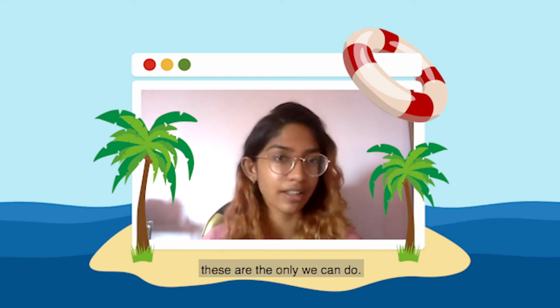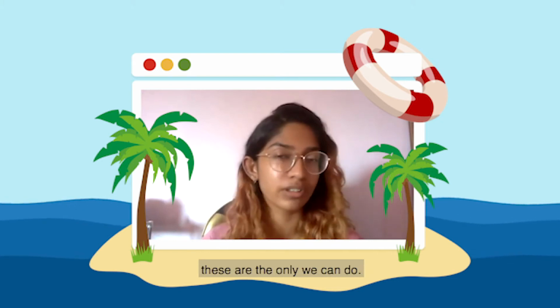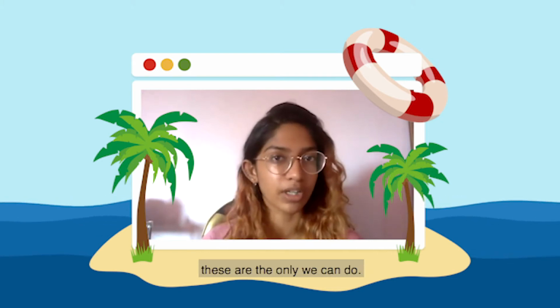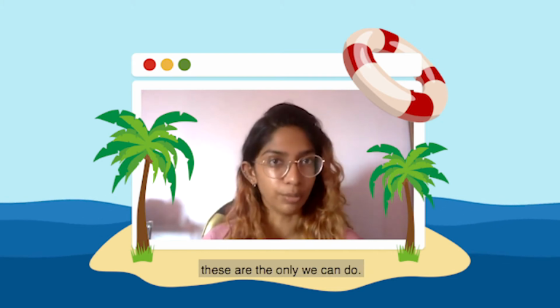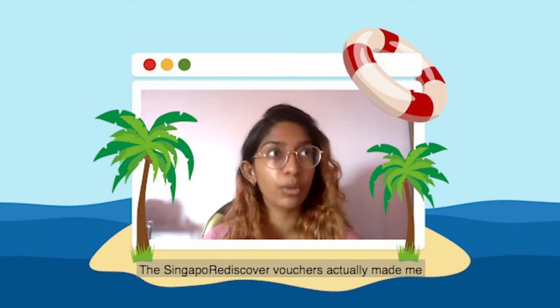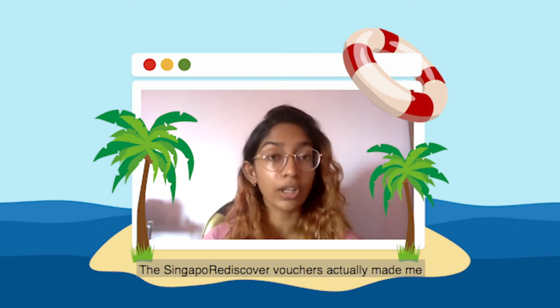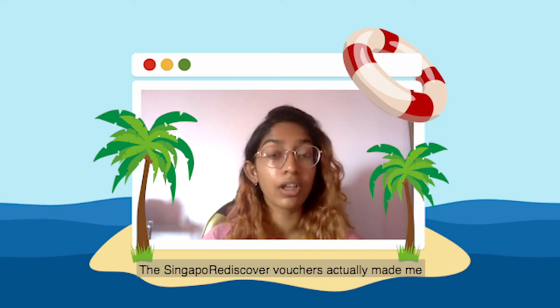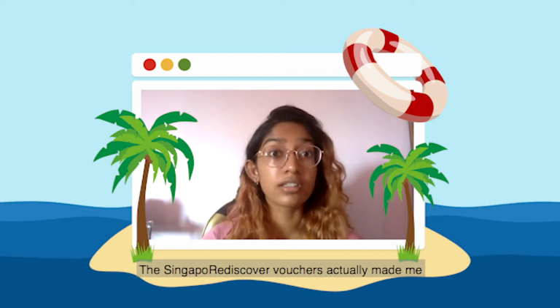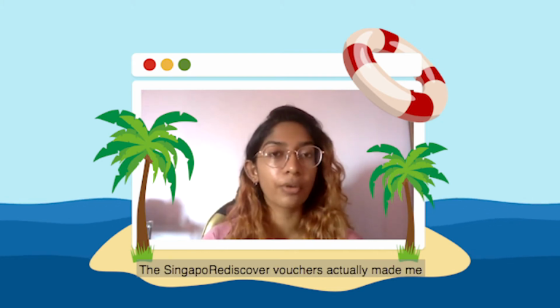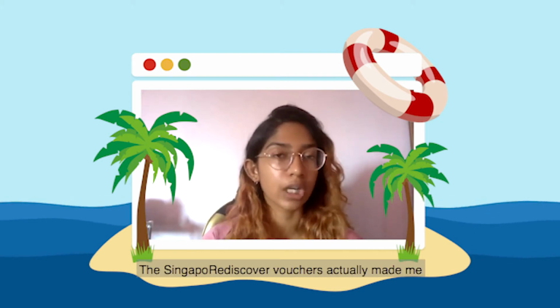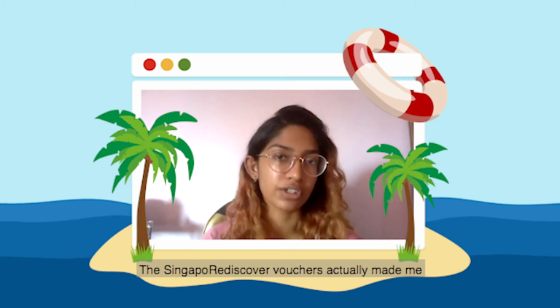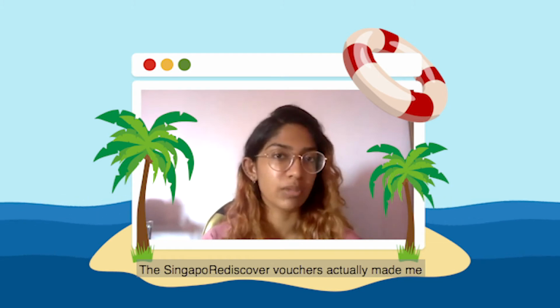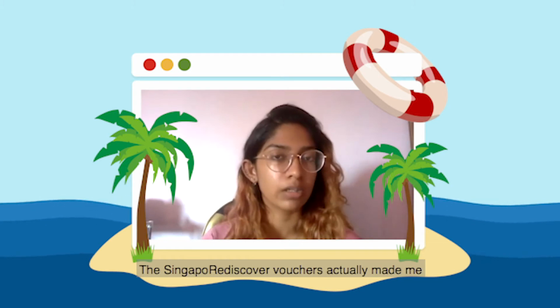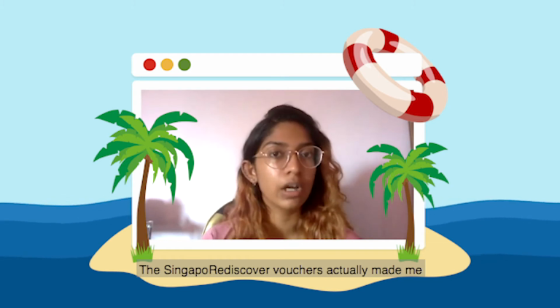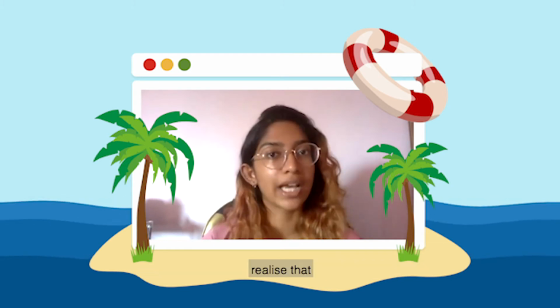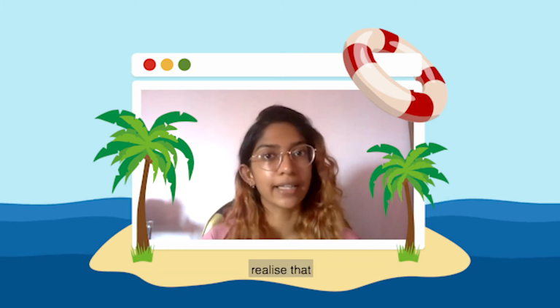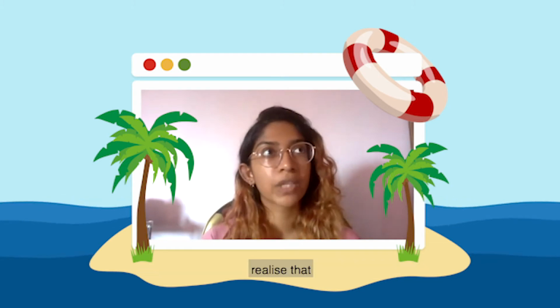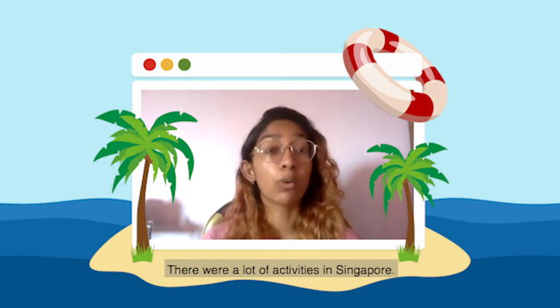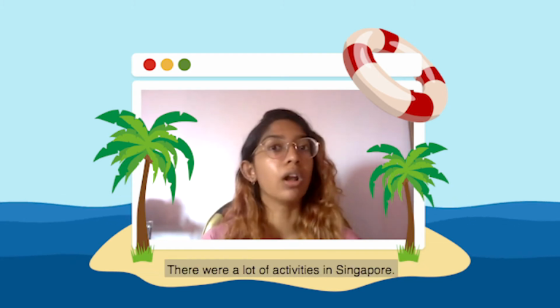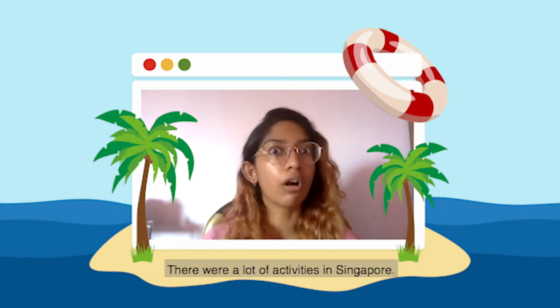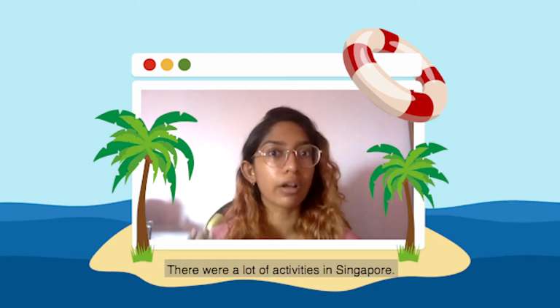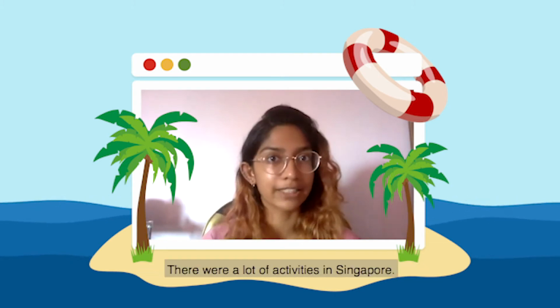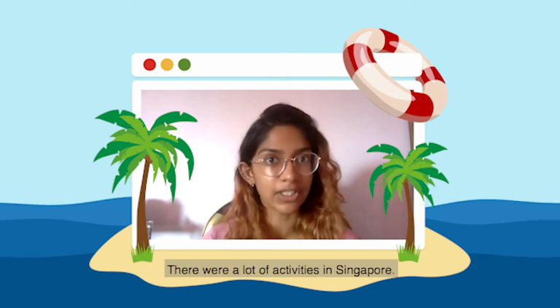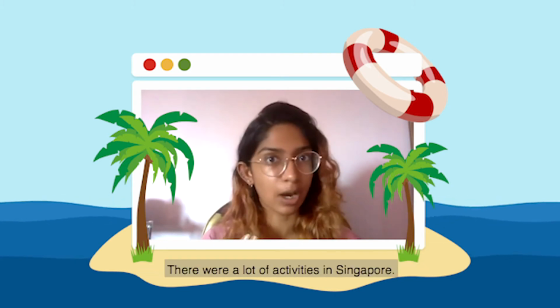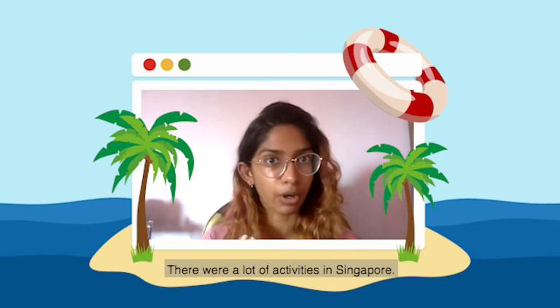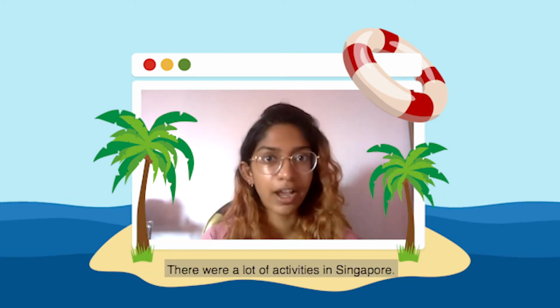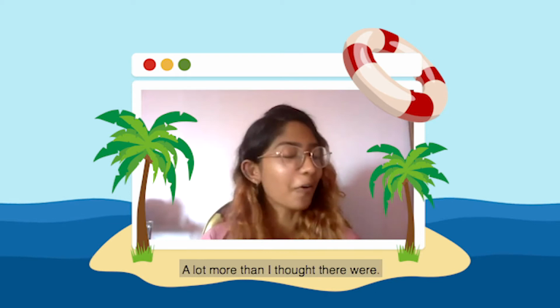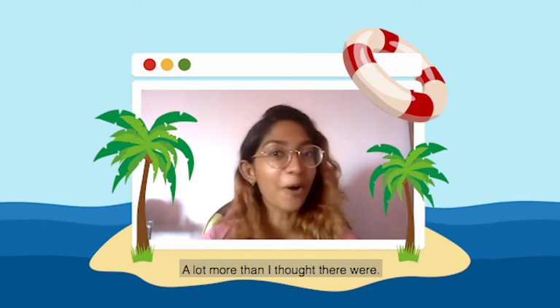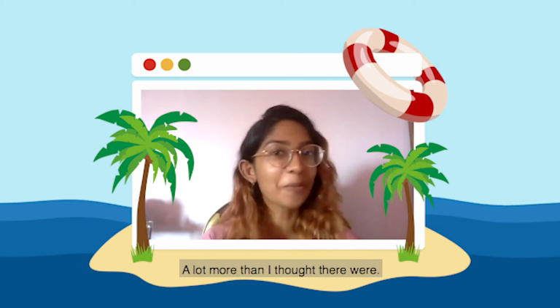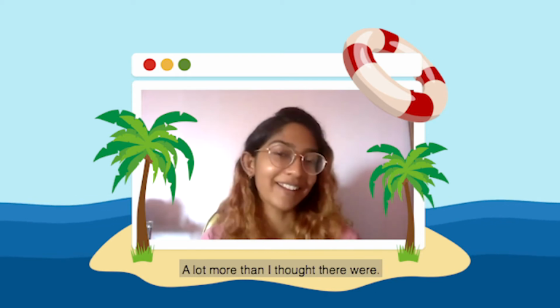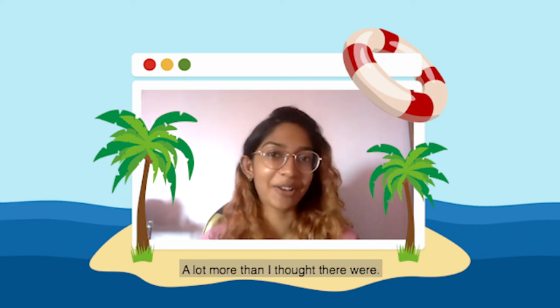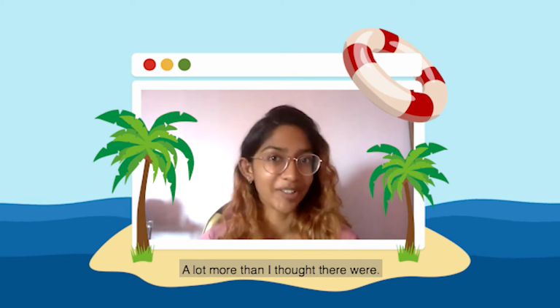But then when I went, the Singapore Rediscovers vouchers actually made me realise that there were a lot of activities in Singapore — a lot more than I thought there were.